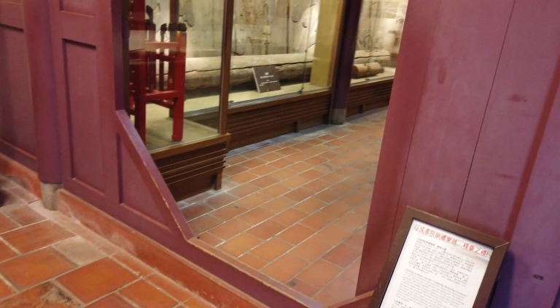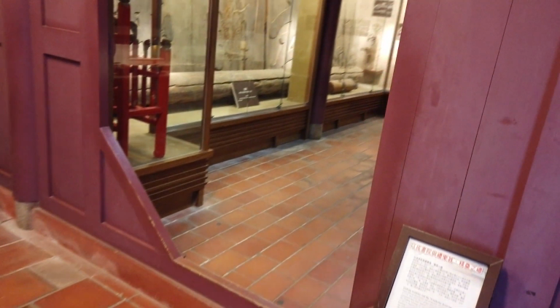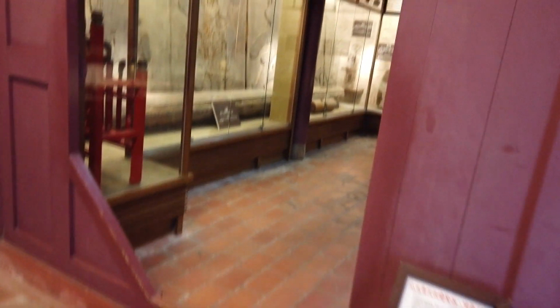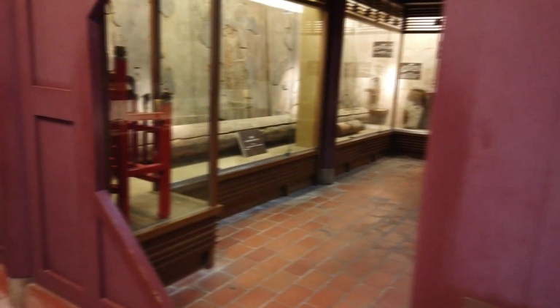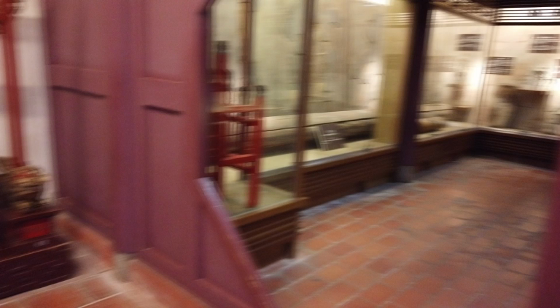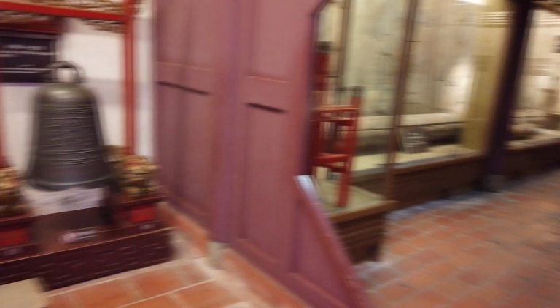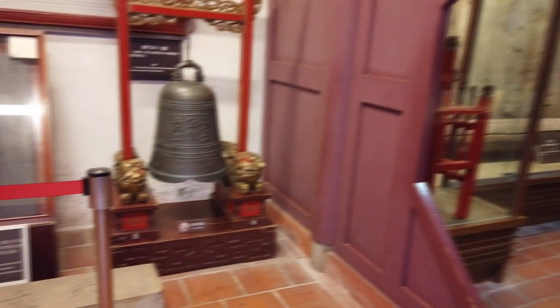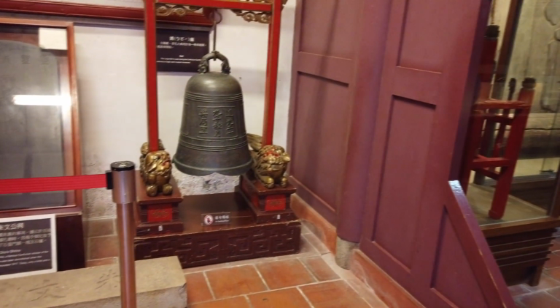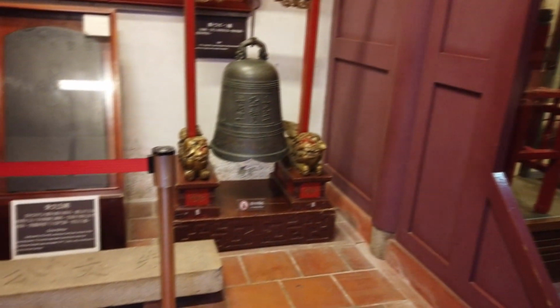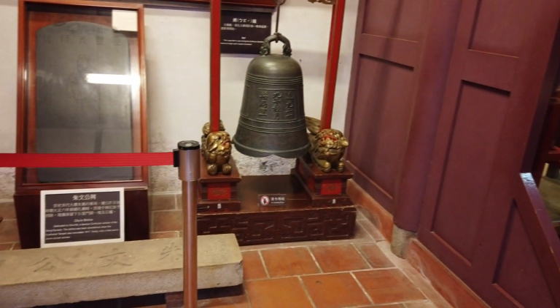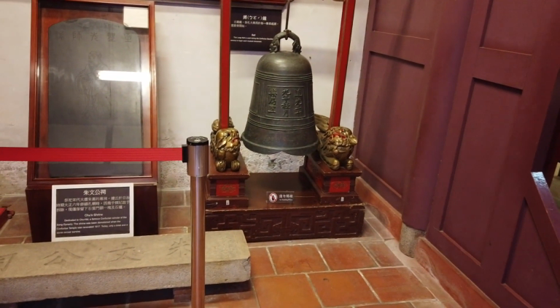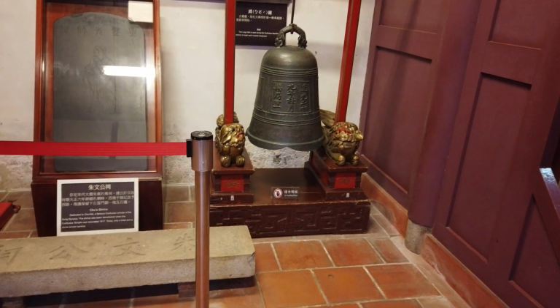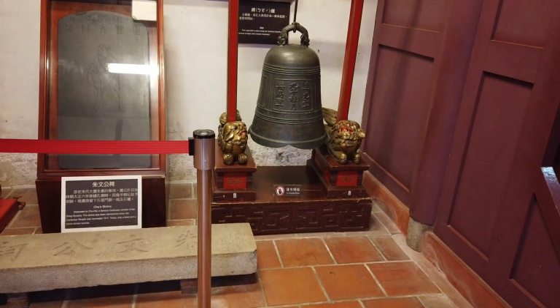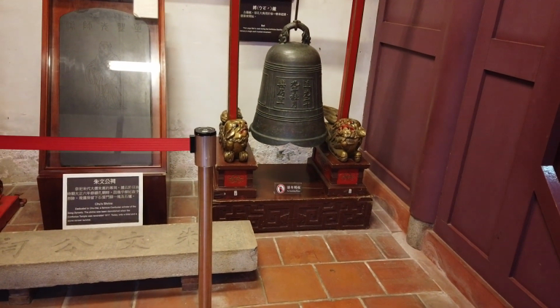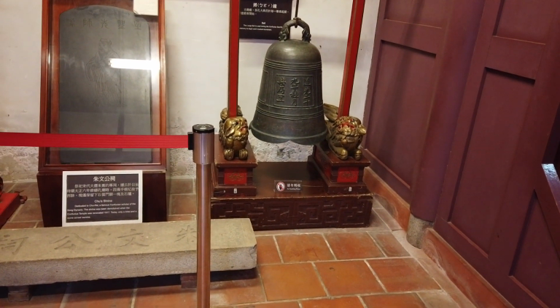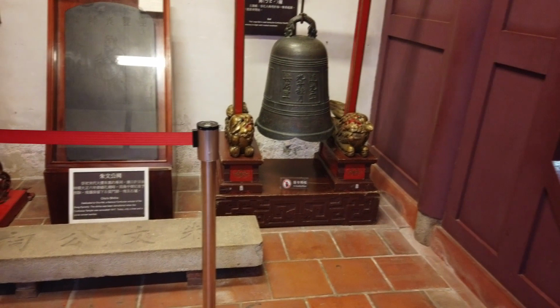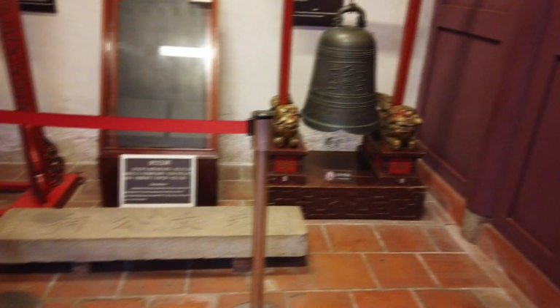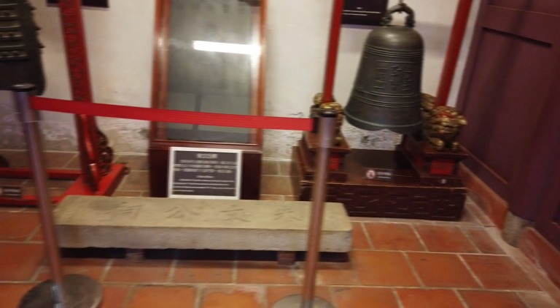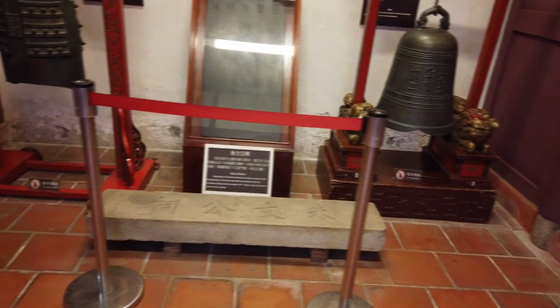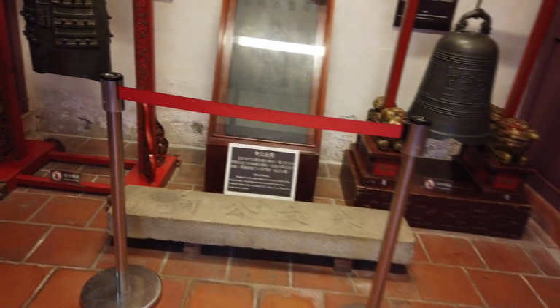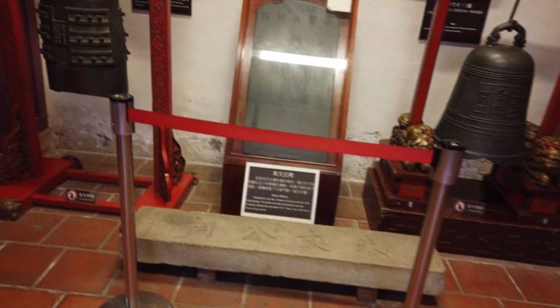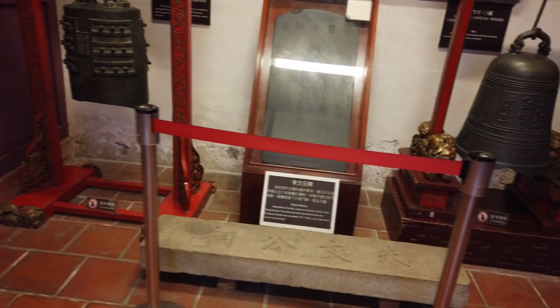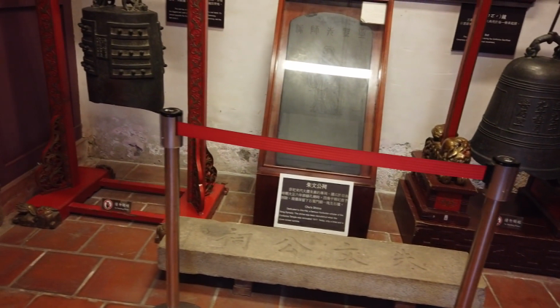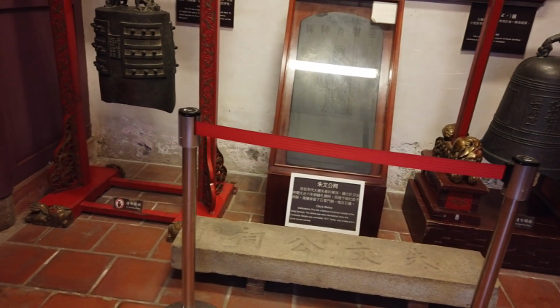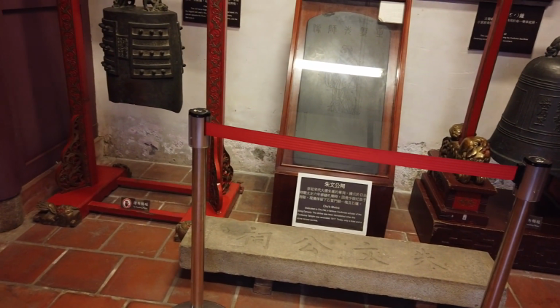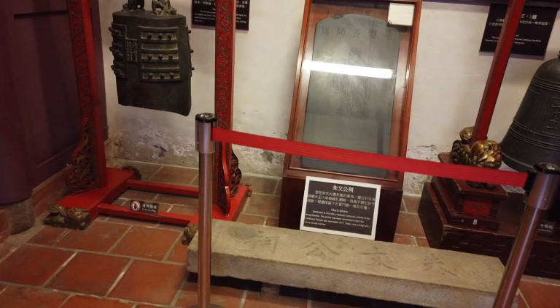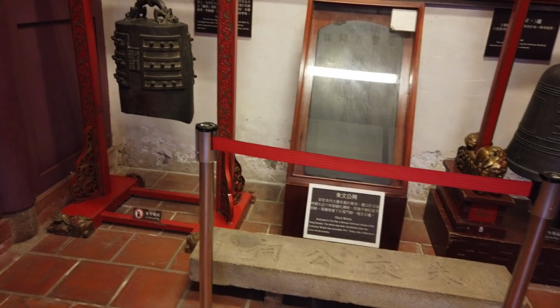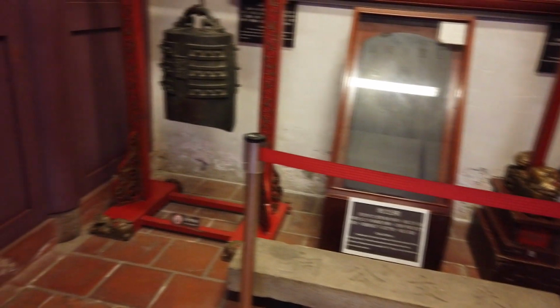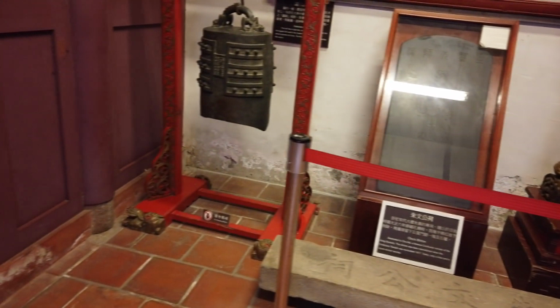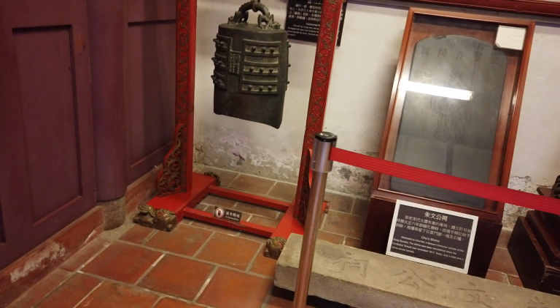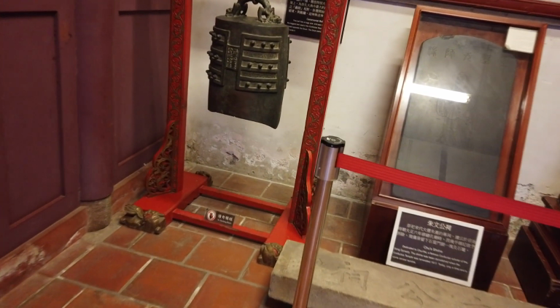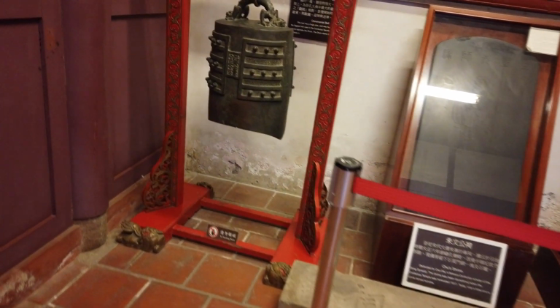I think that's another room over there. I guess that's a Liberty Bell. That's the city shrine. That's probably another bell.